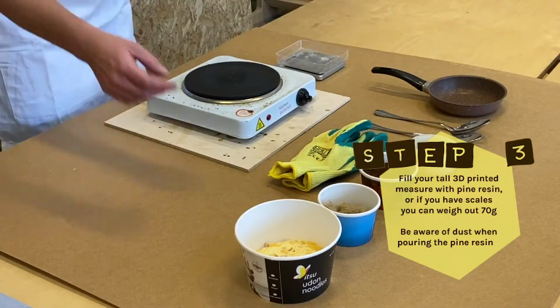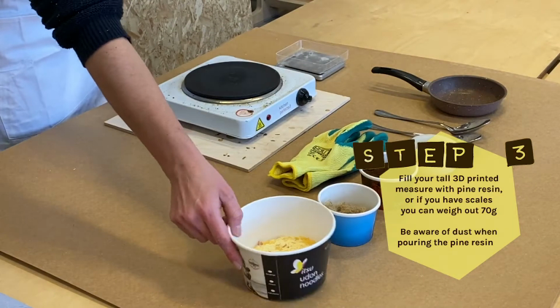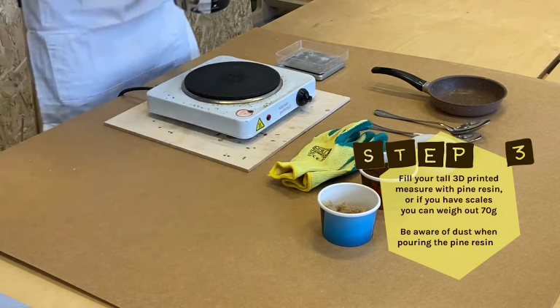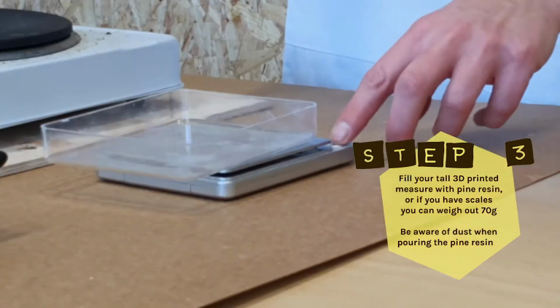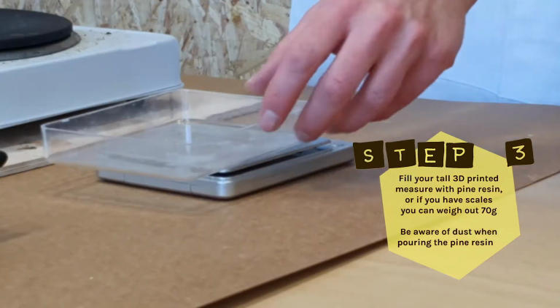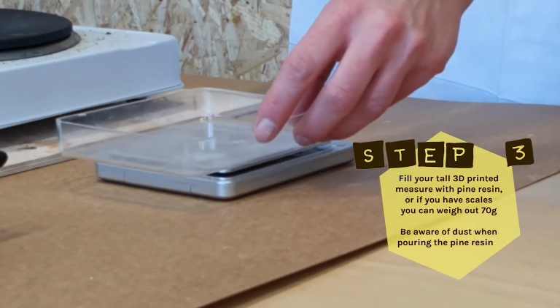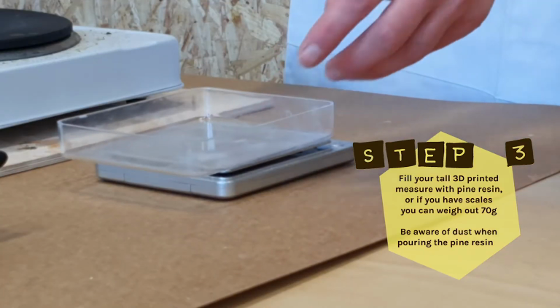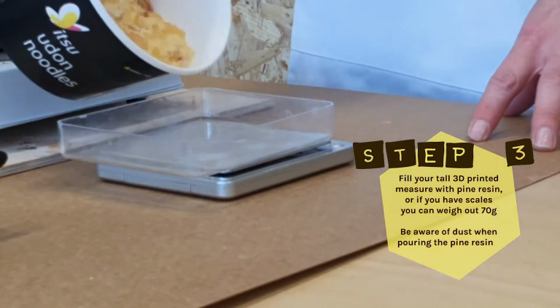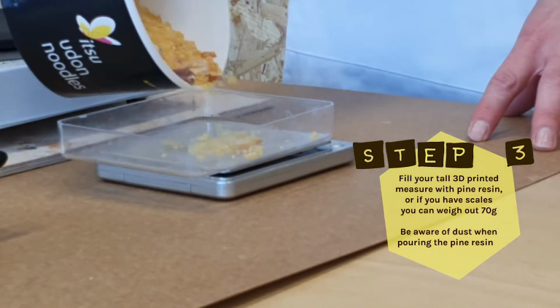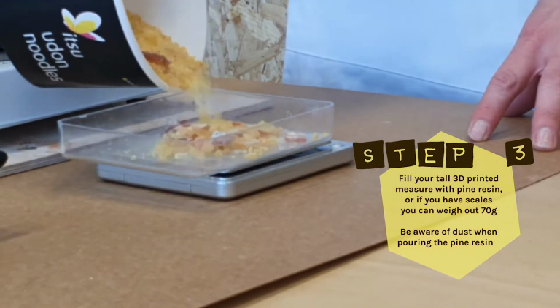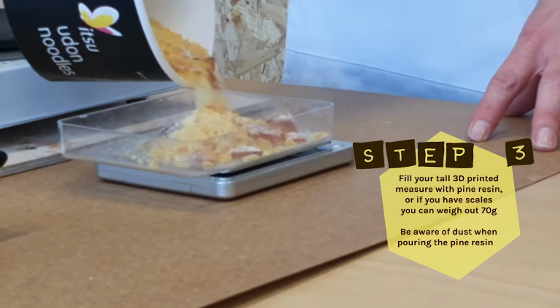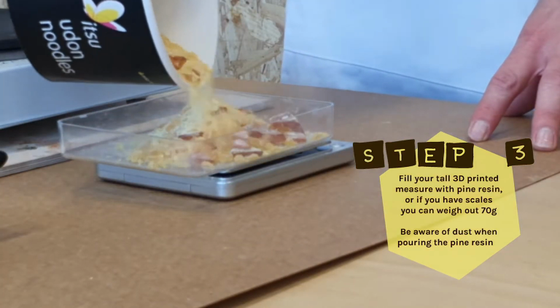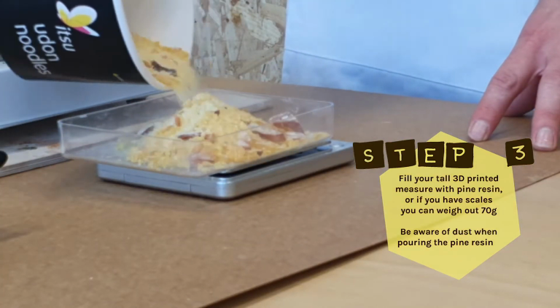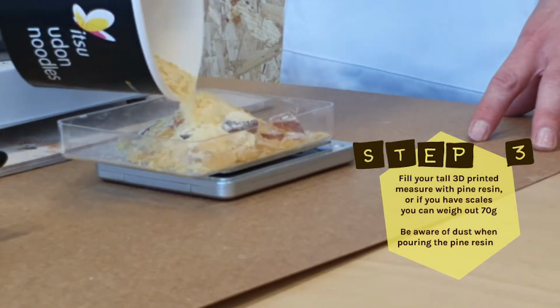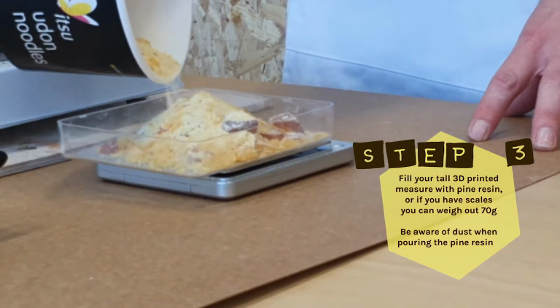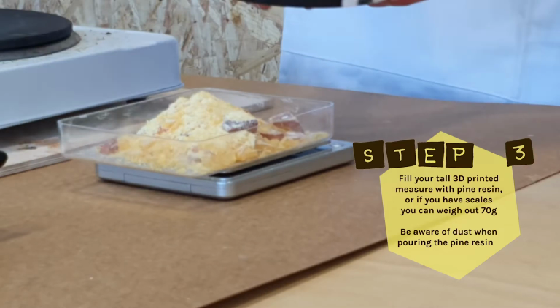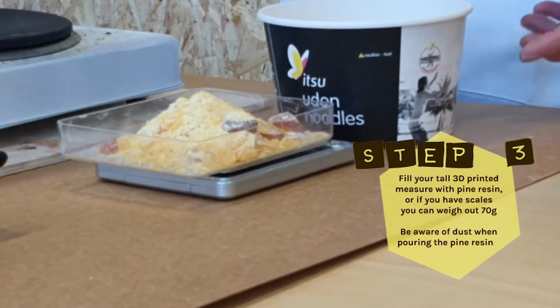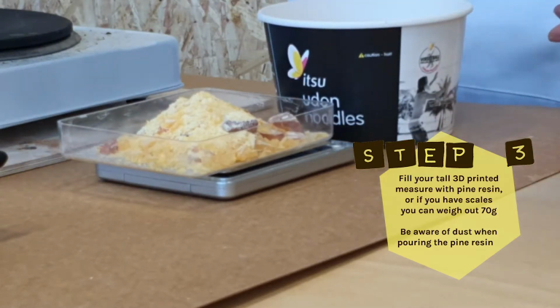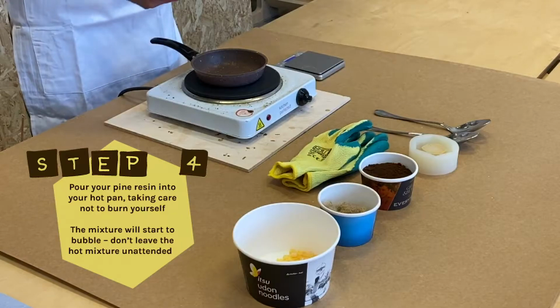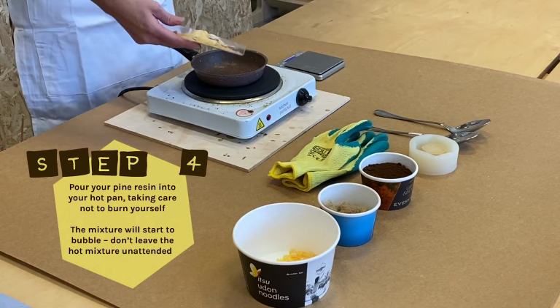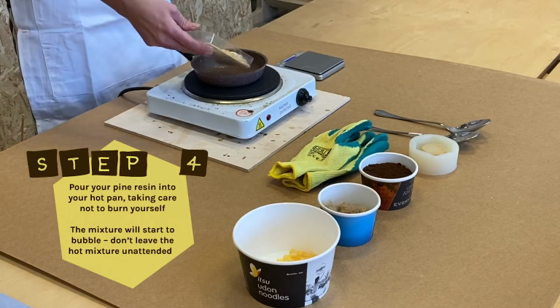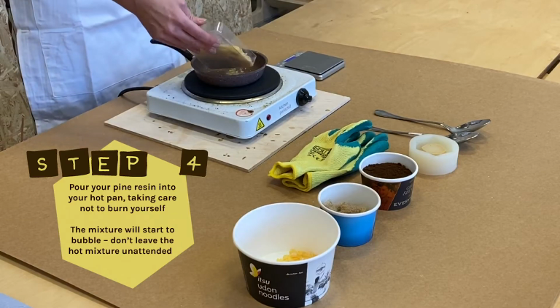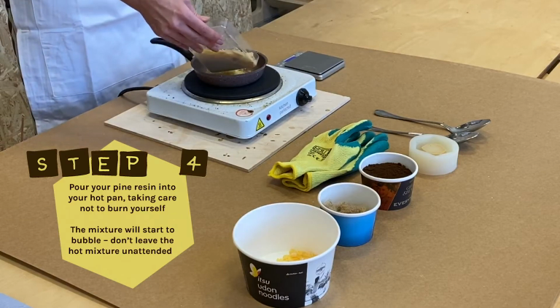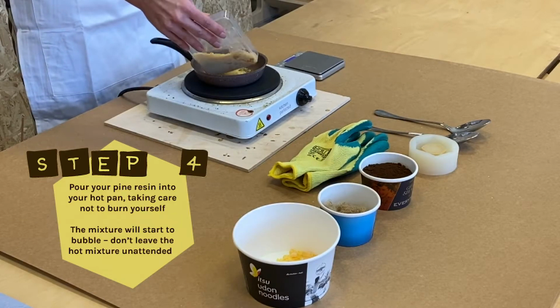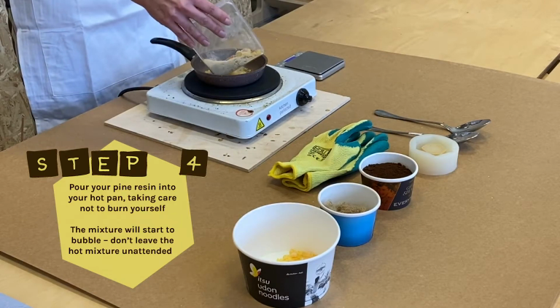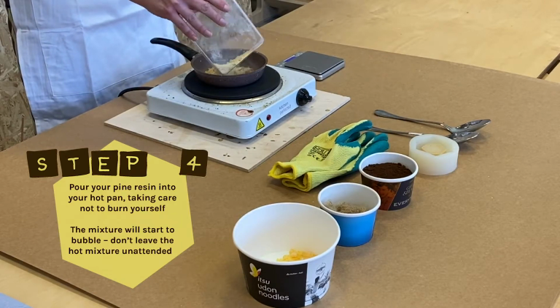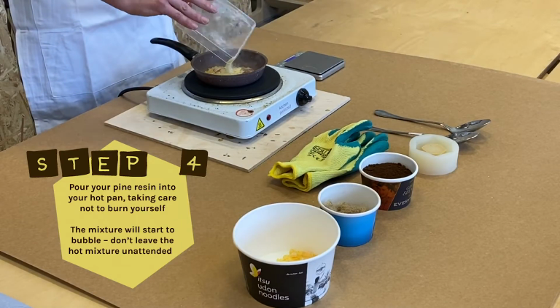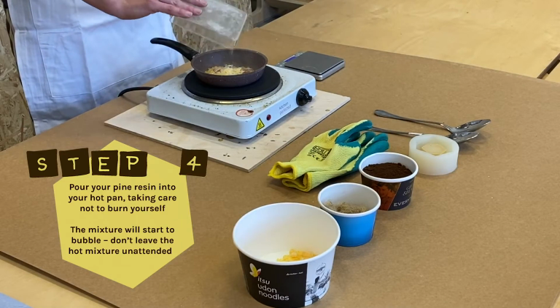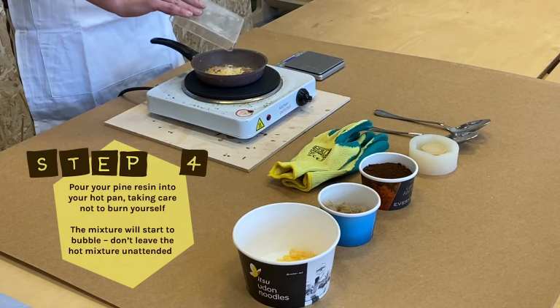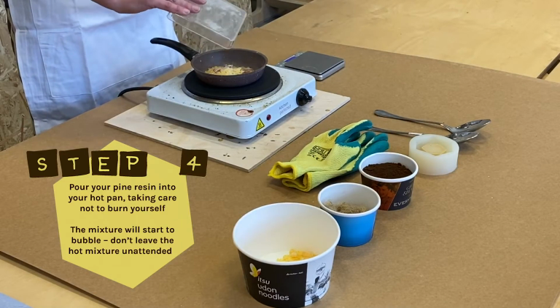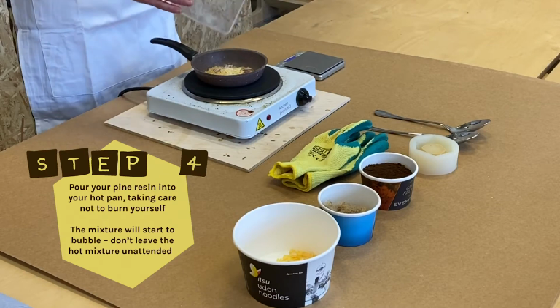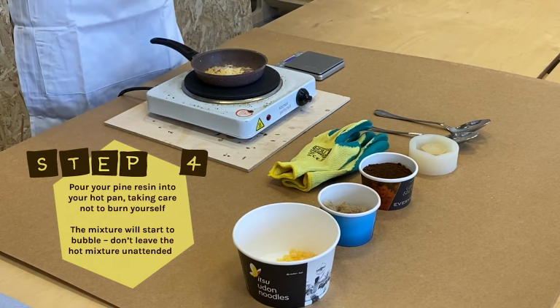Step 3: Fill your tall 3D printed measure with pine resin, or weigh out 70 grams, being aware of dust. Step 4: Pour this into your hot pan — try not to burn yourself. The mixture will start to bubble.